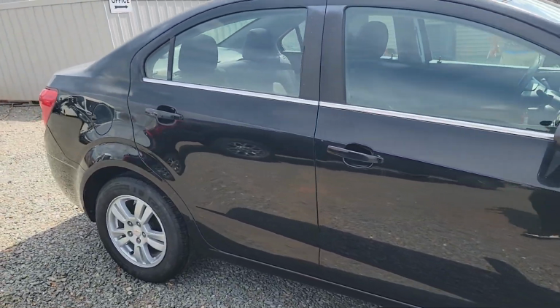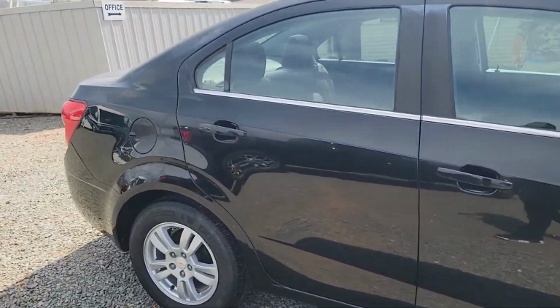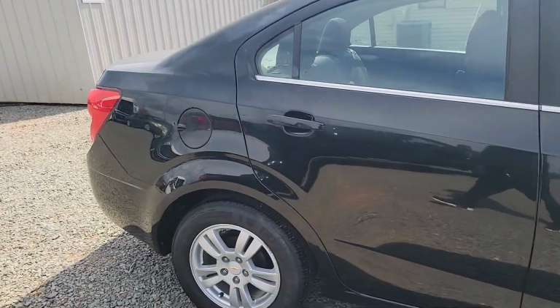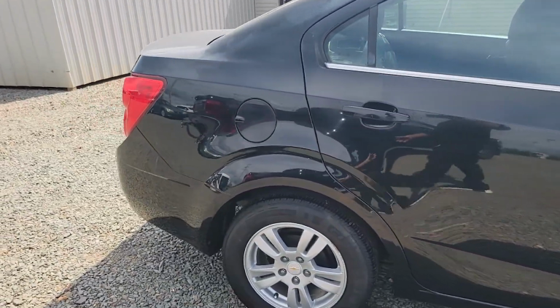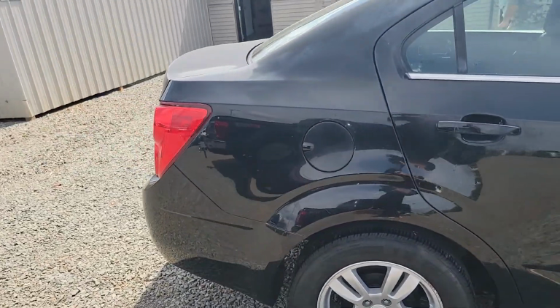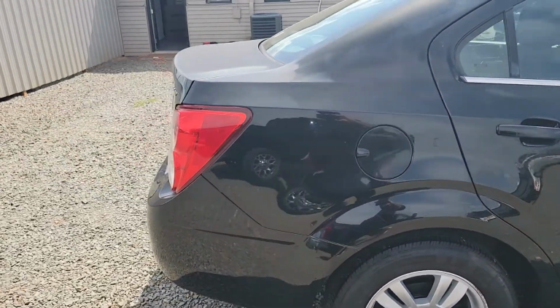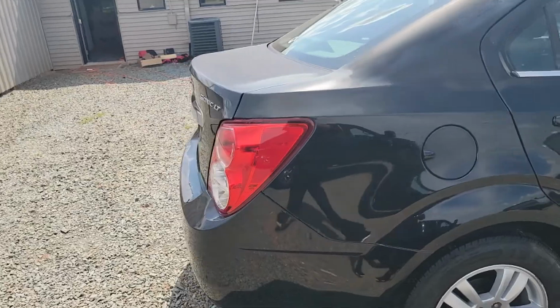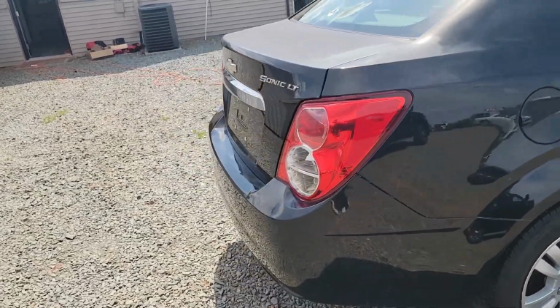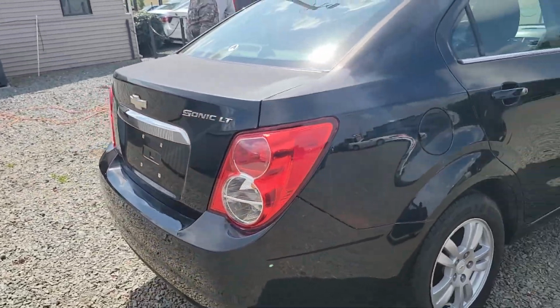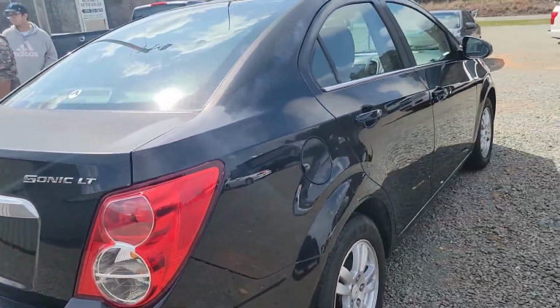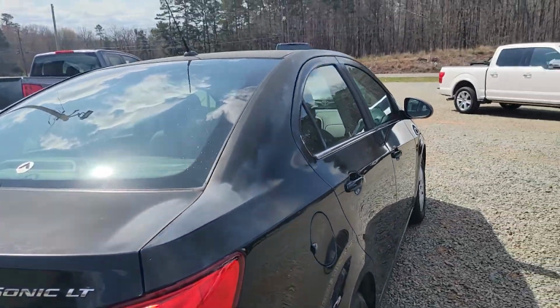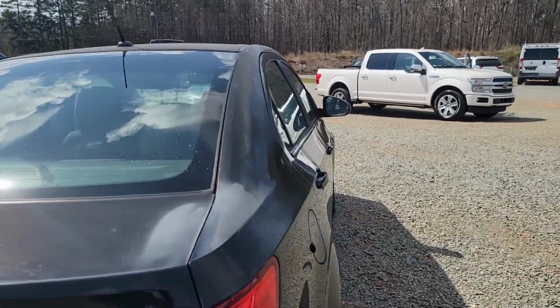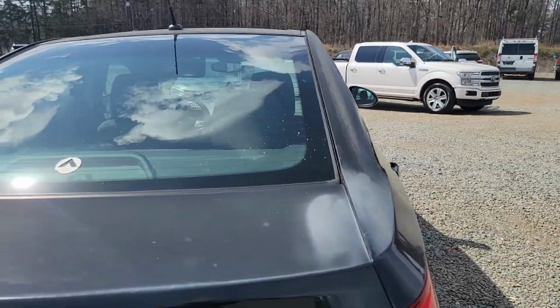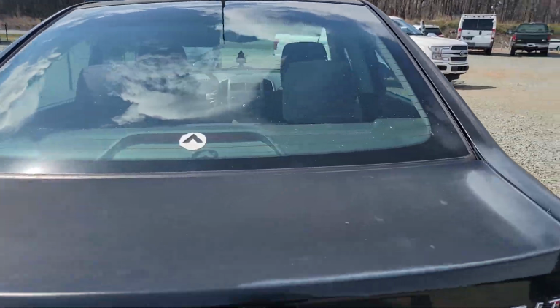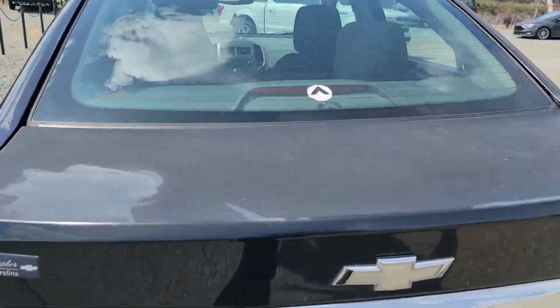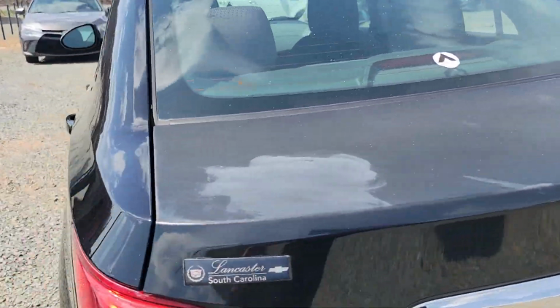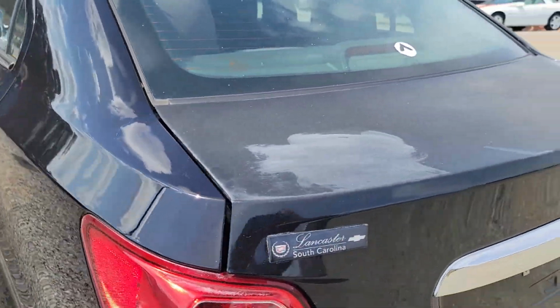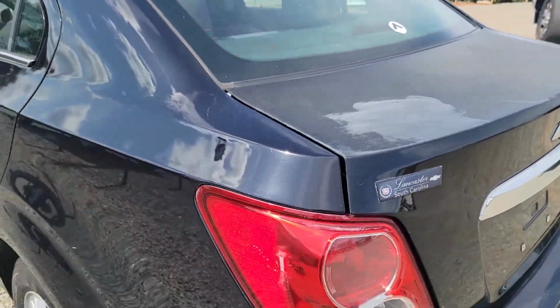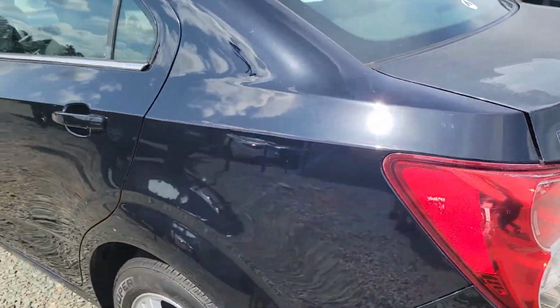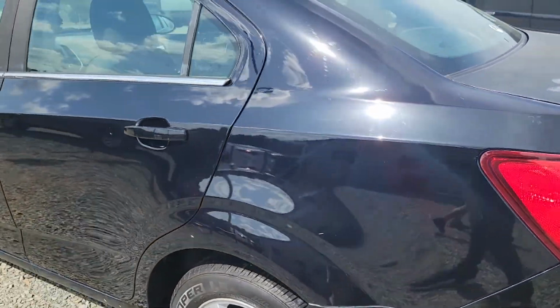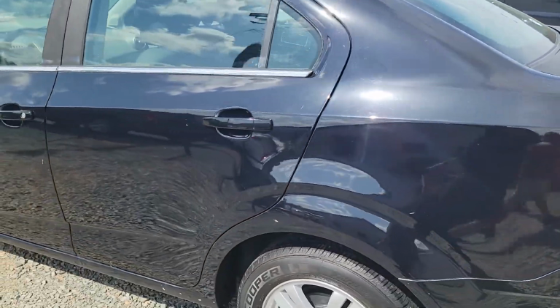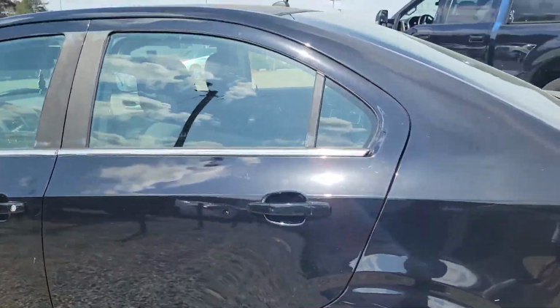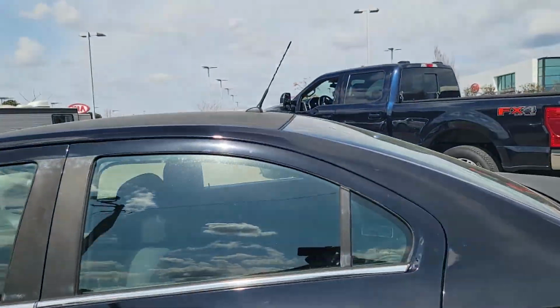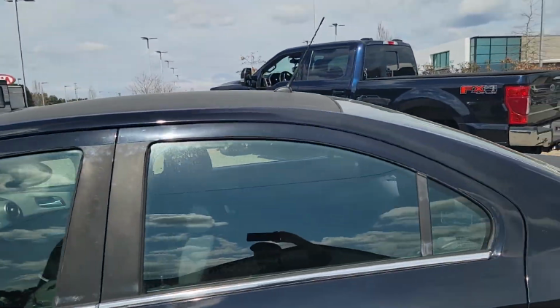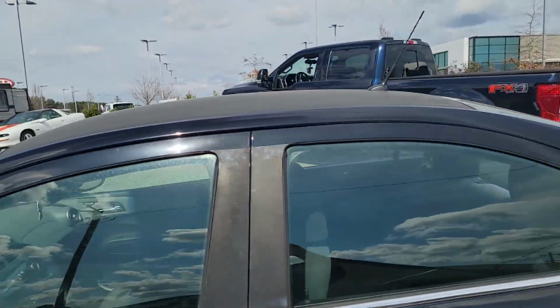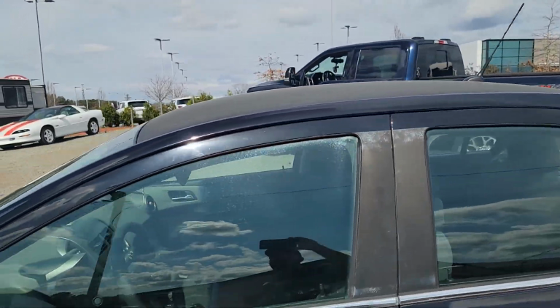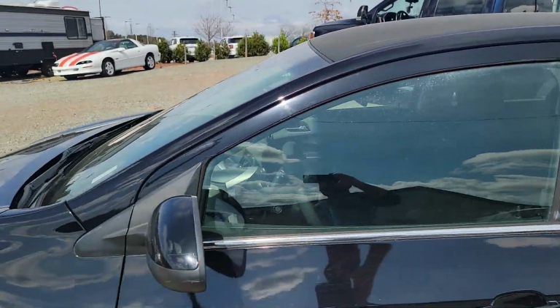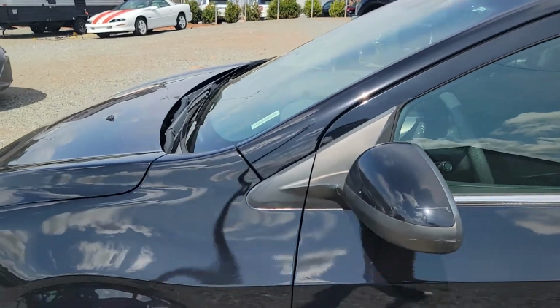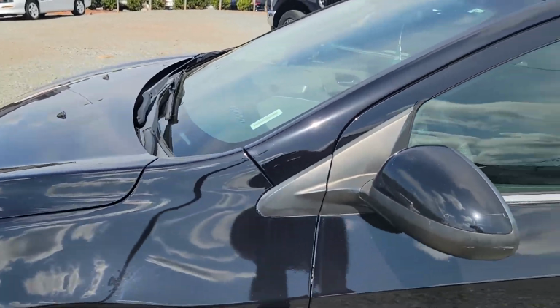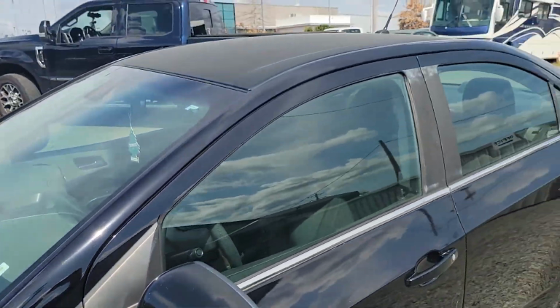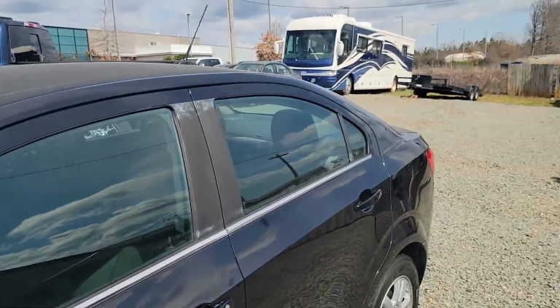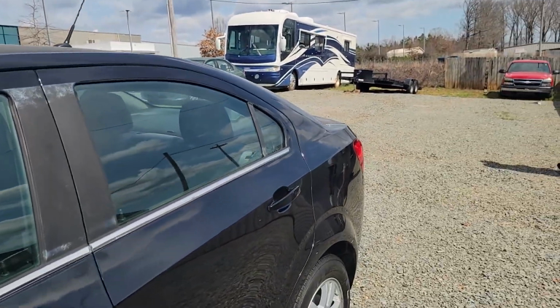Four-door sedan. Body is straight as an arrow. Unfortunately, we do got a little bit of paint fade — it's not horrible. It's up towards the top of the vehicle, on the roof and the trunk.